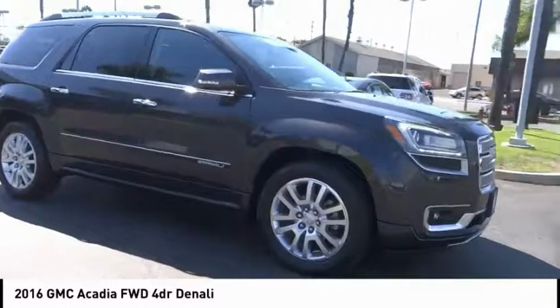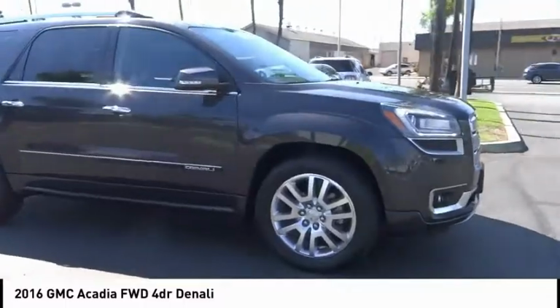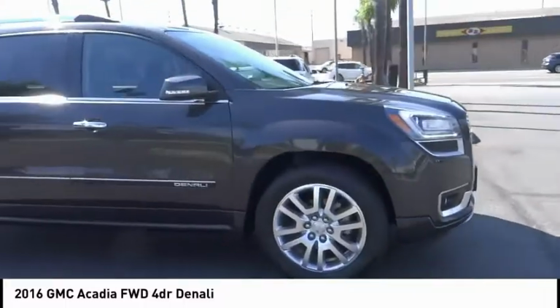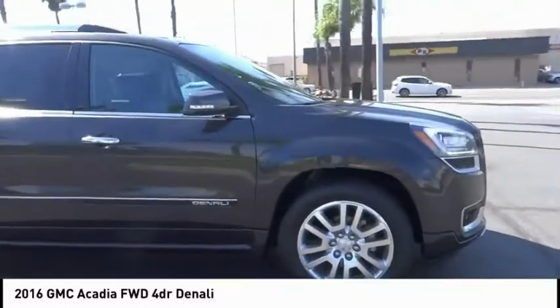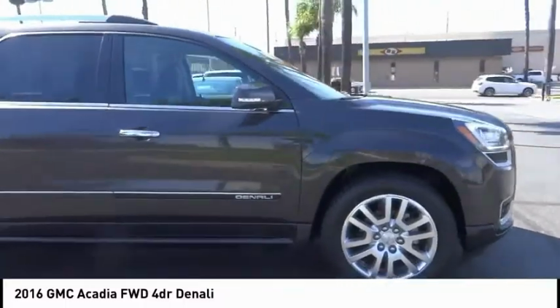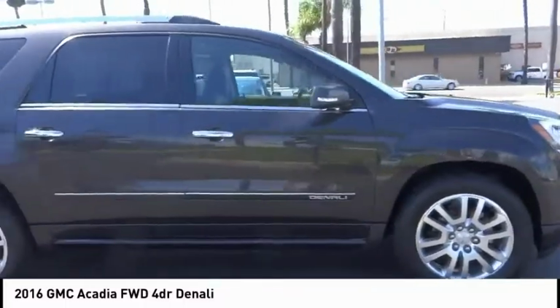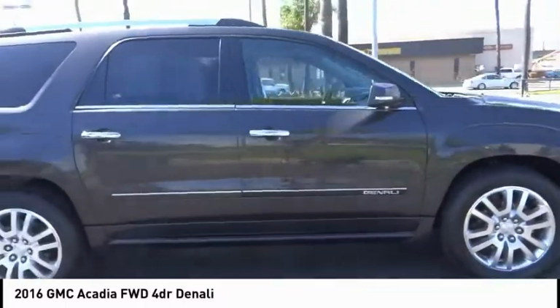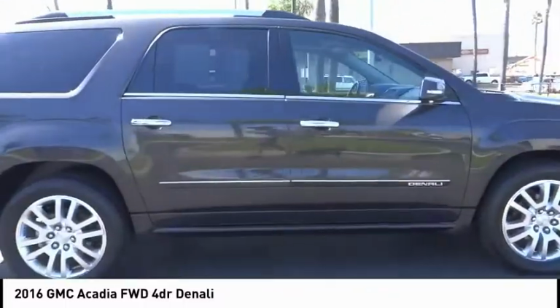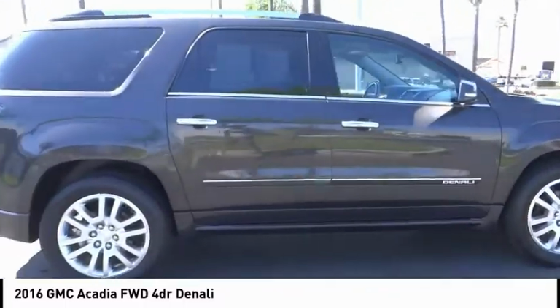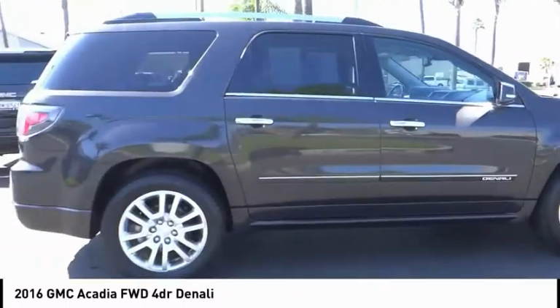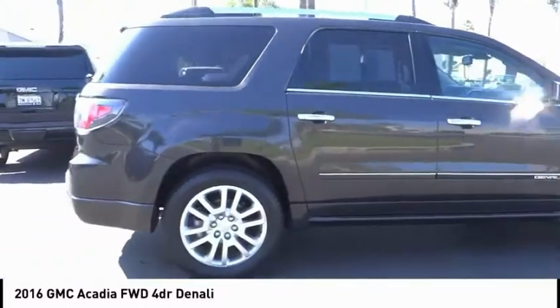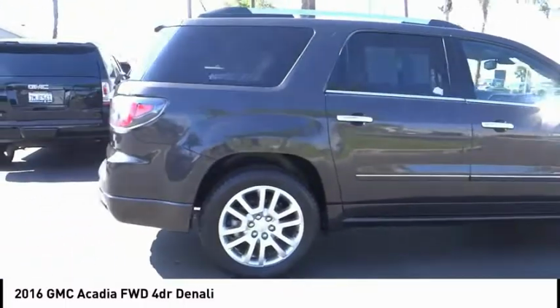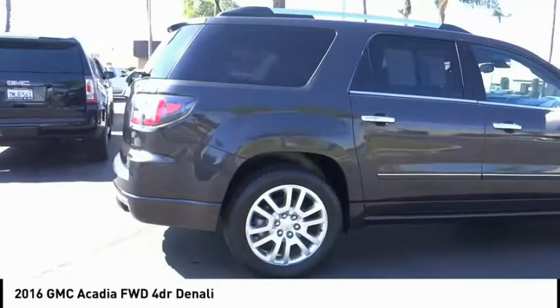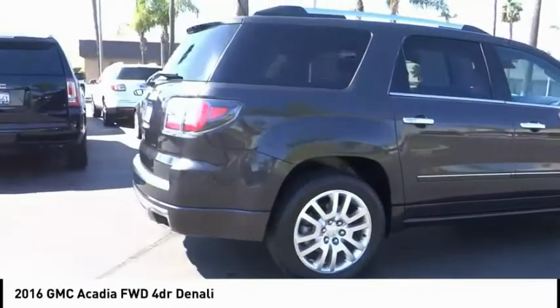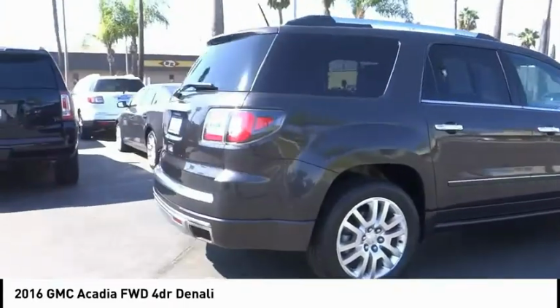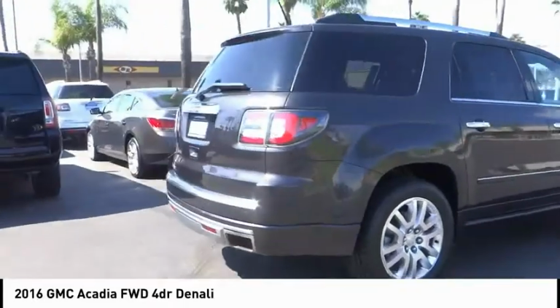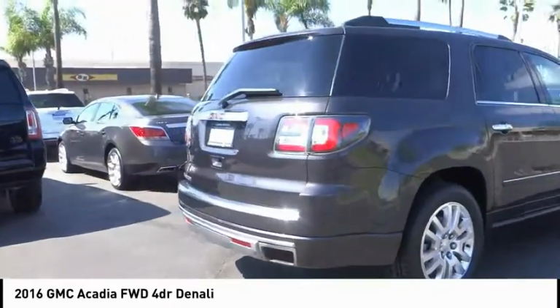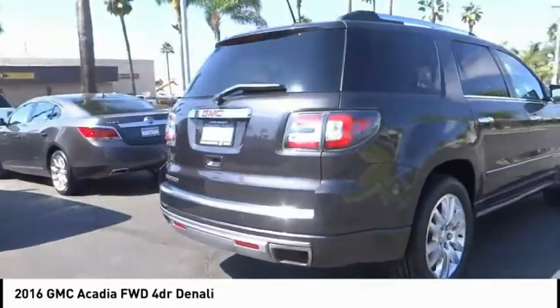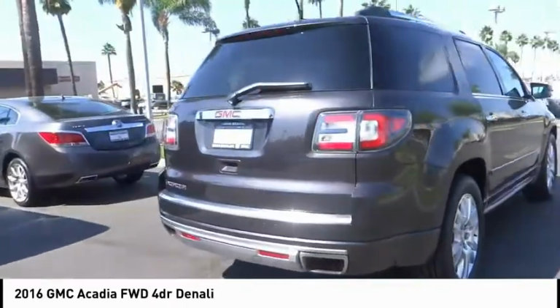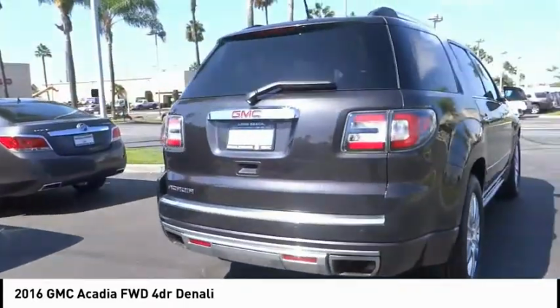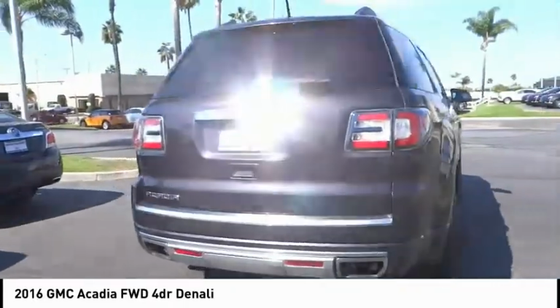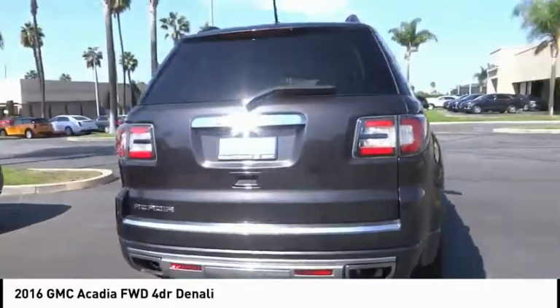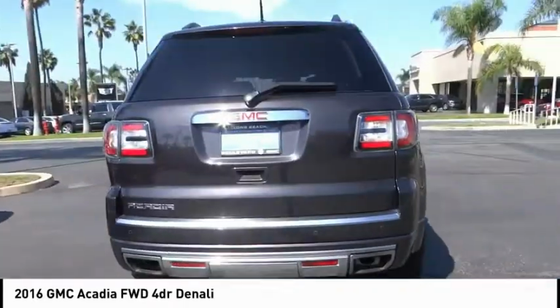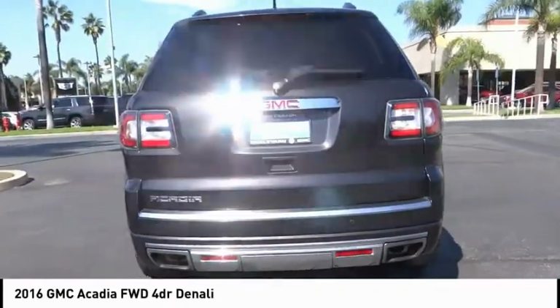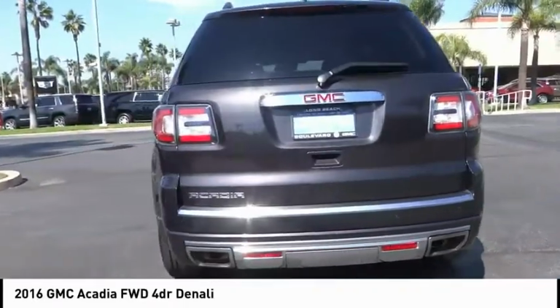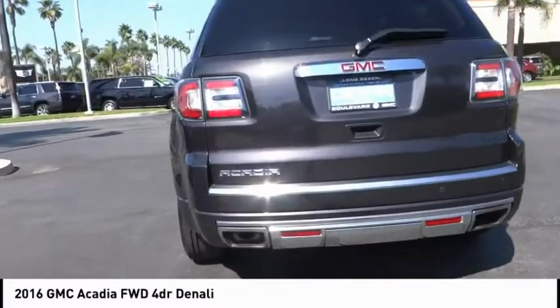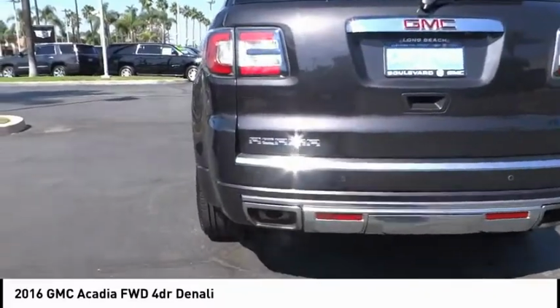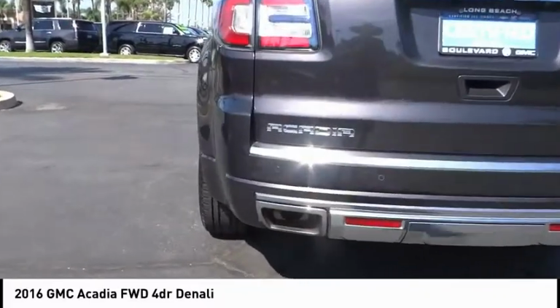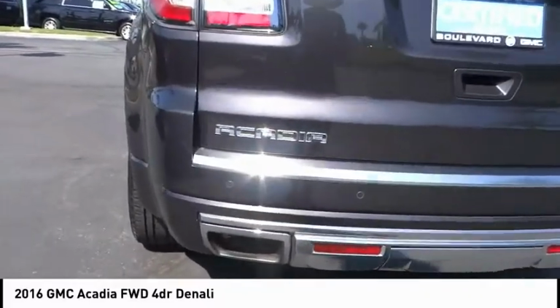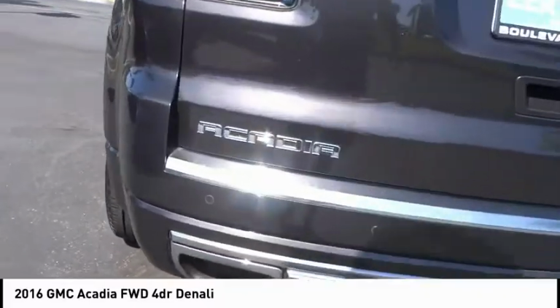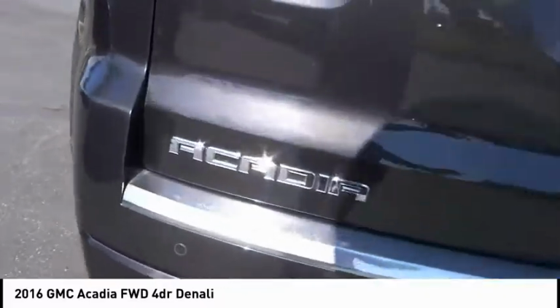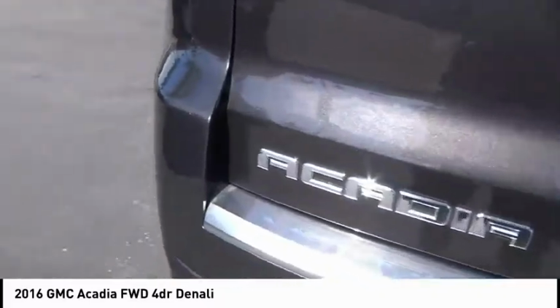Looking for the right vehicle? Check out the 2016 Acadia. The GMC Acadia has great capability coupled with exceptional safety, offering better highway fuel economy than any other eight-passenger SUV.